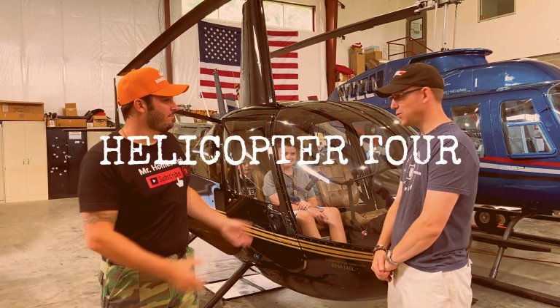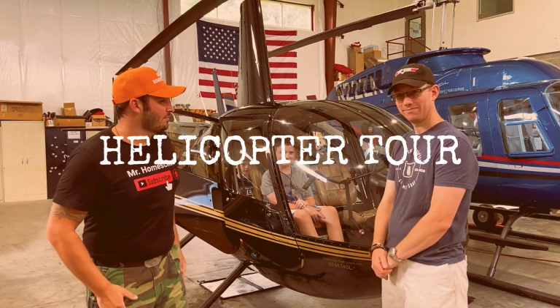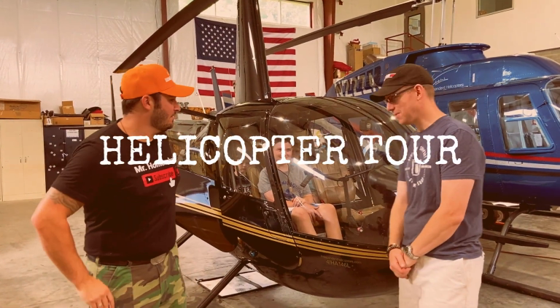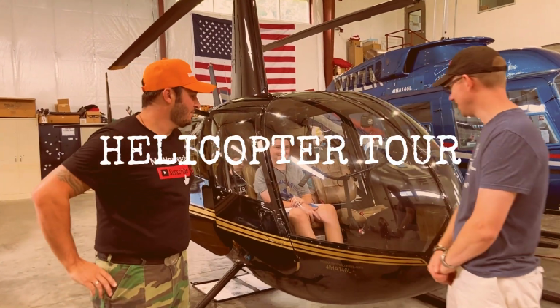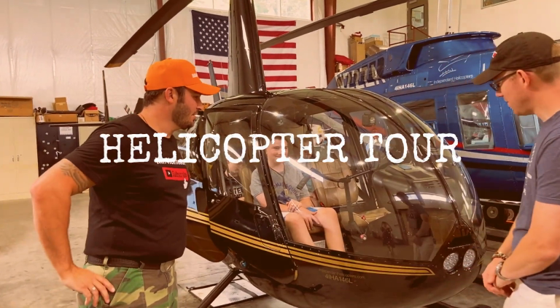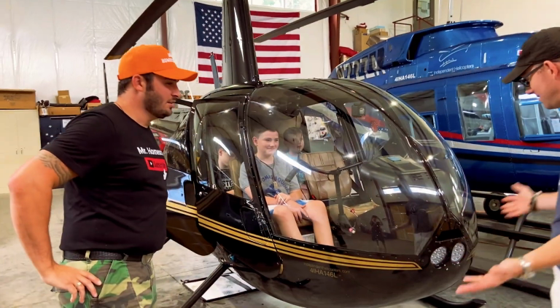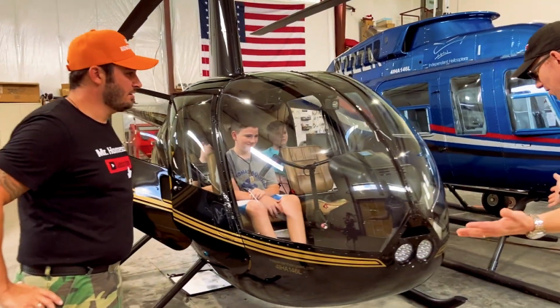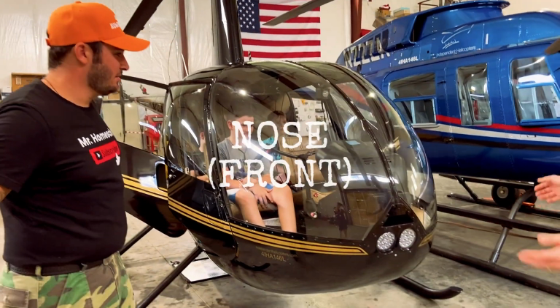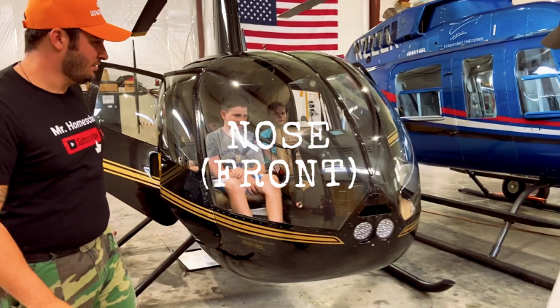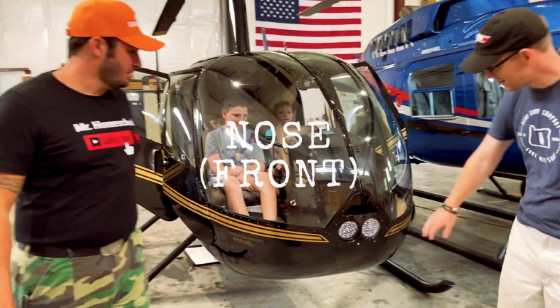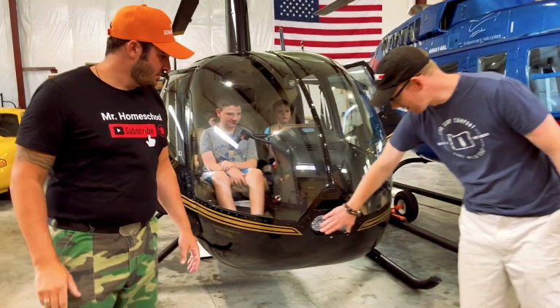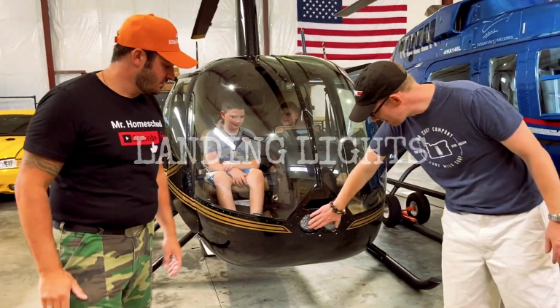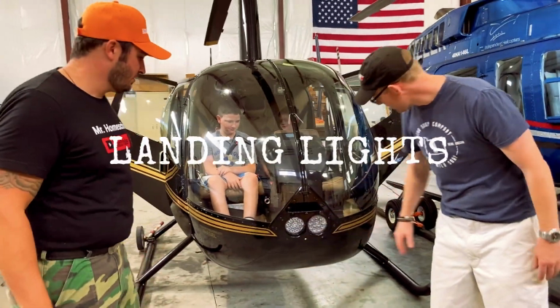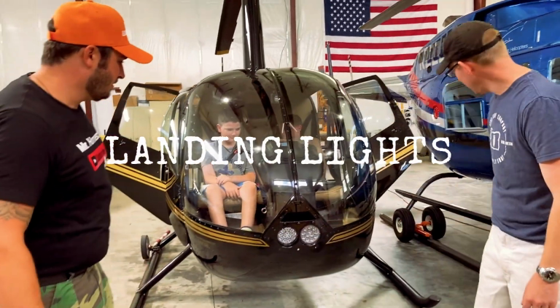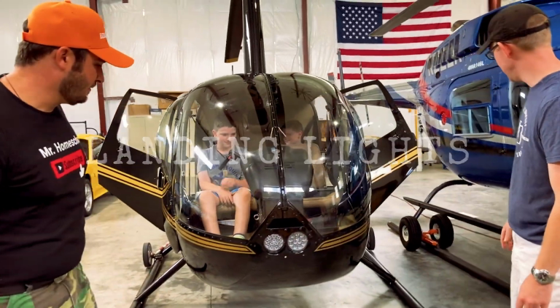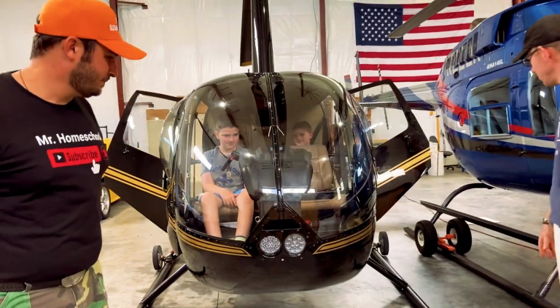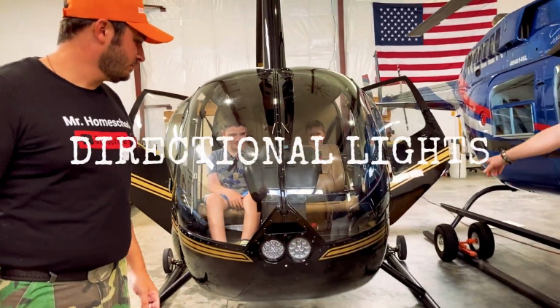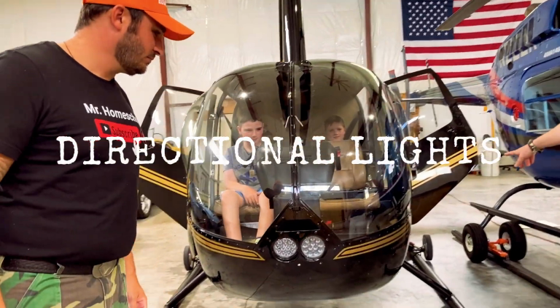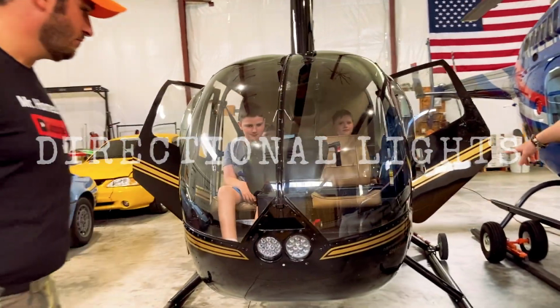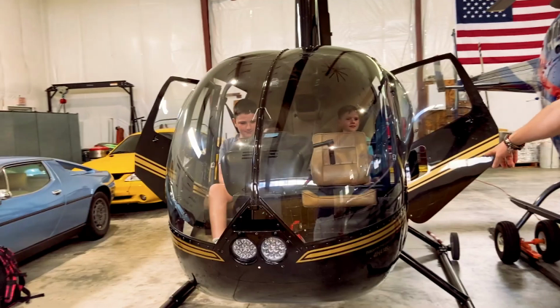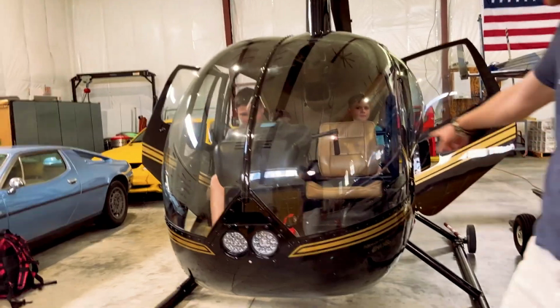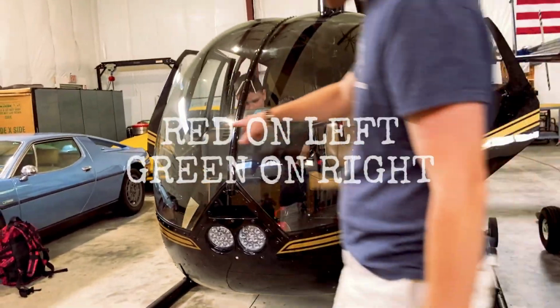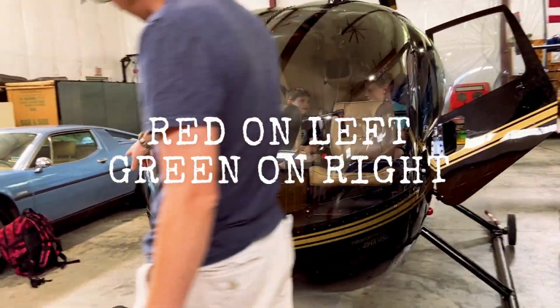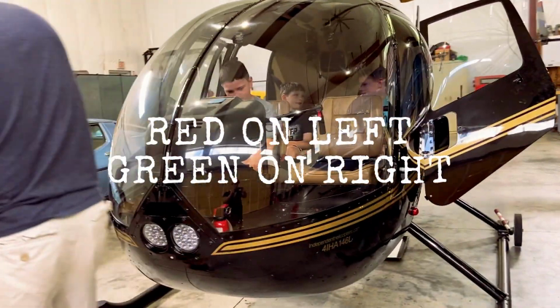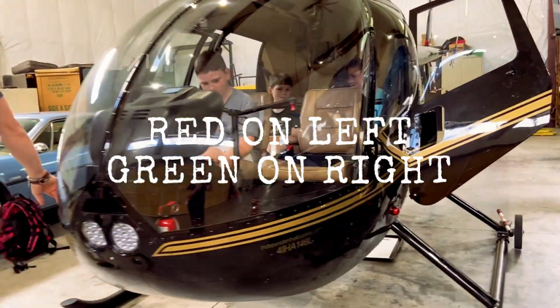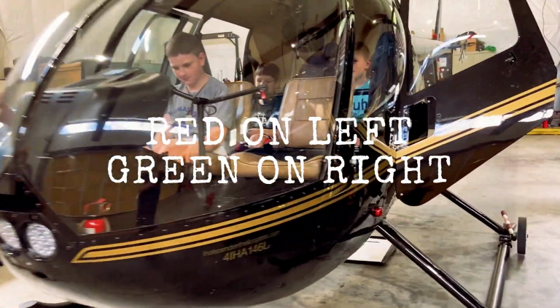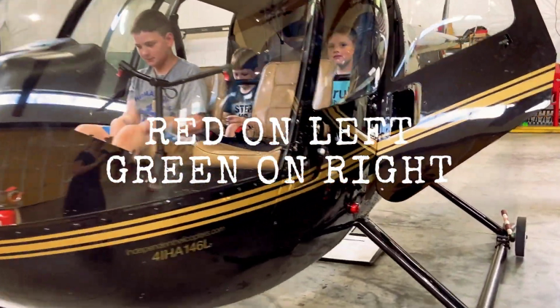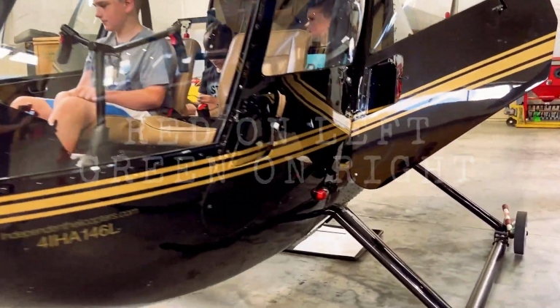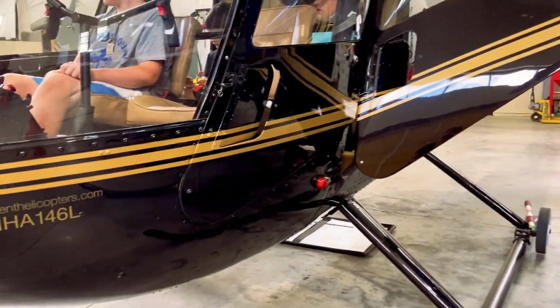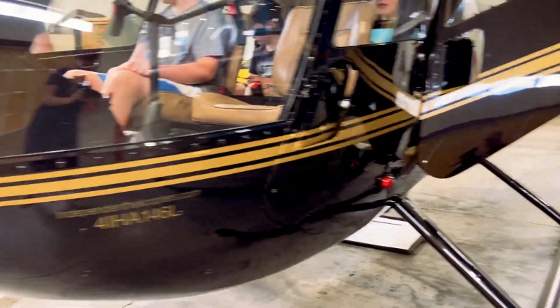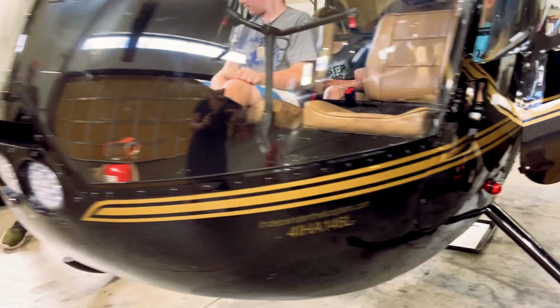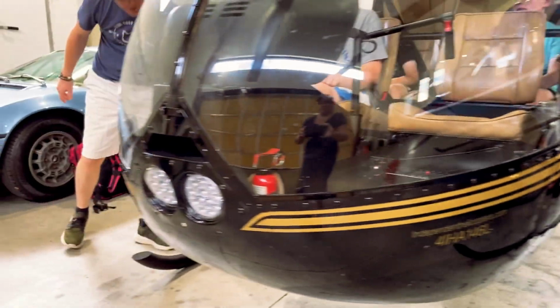Sure, why not? So of course this is the nose. You got your lights — you got your landing lights here. You got your directional lights on the side, so you've got your red and your green. There it is — kind of a little blue, but that's green.